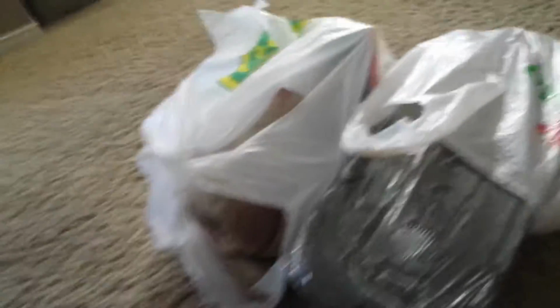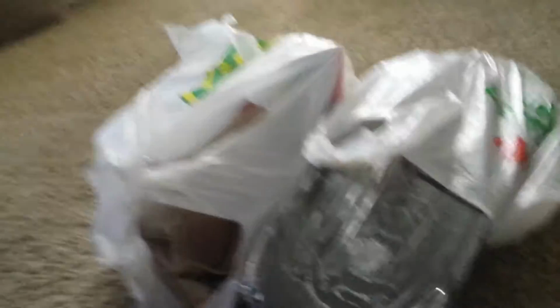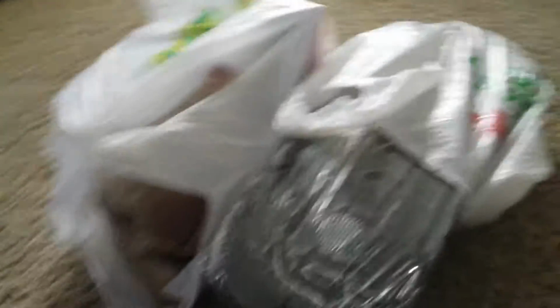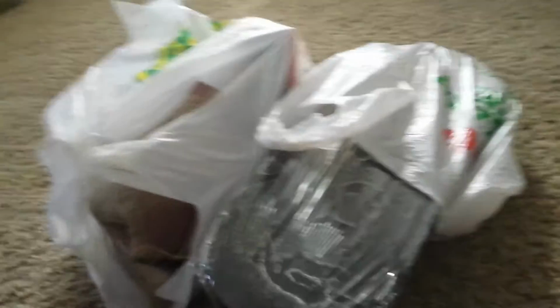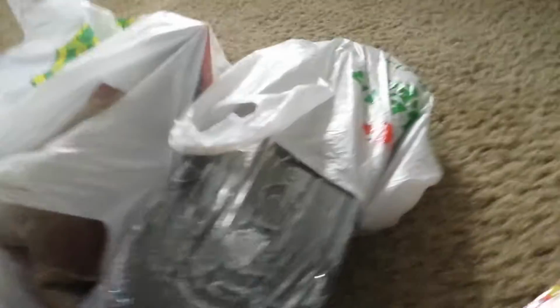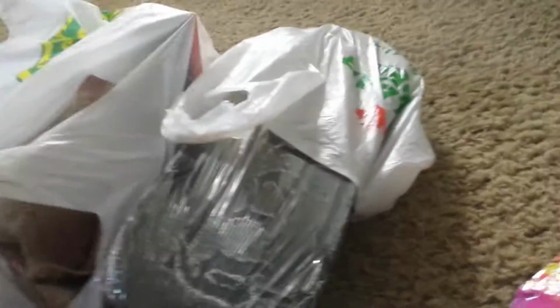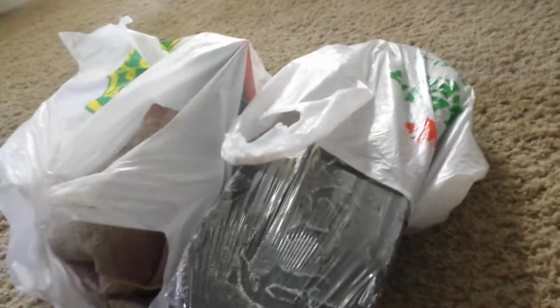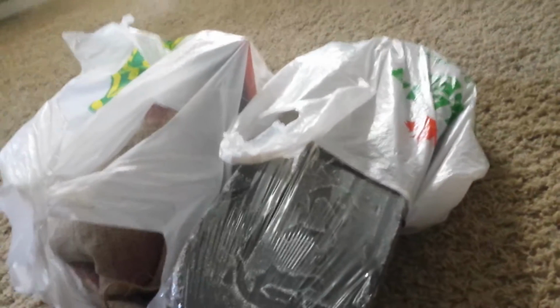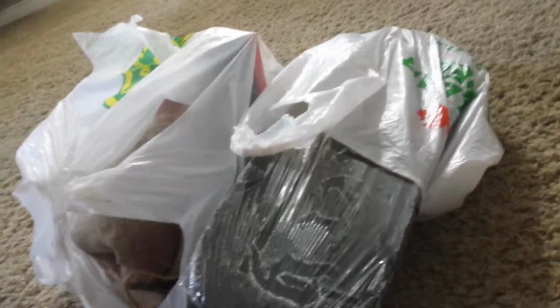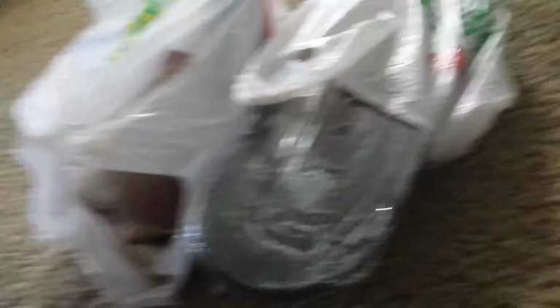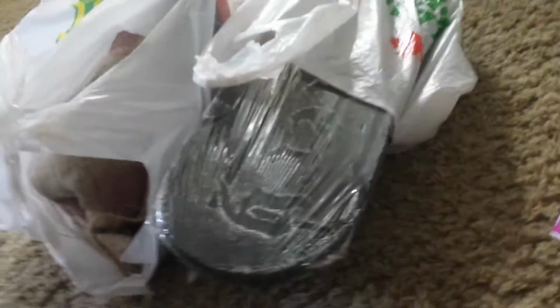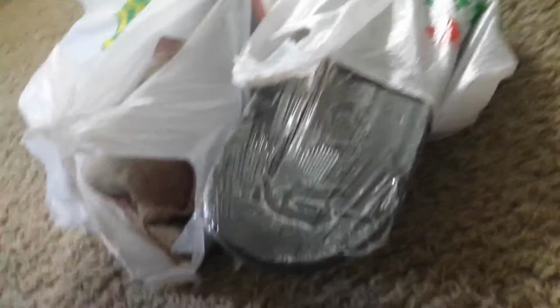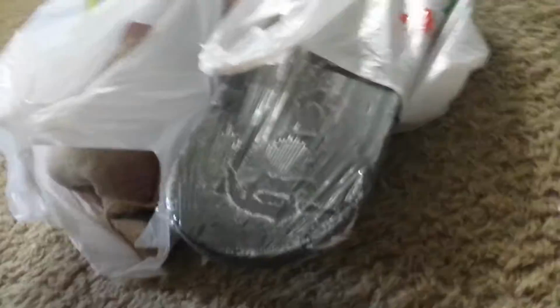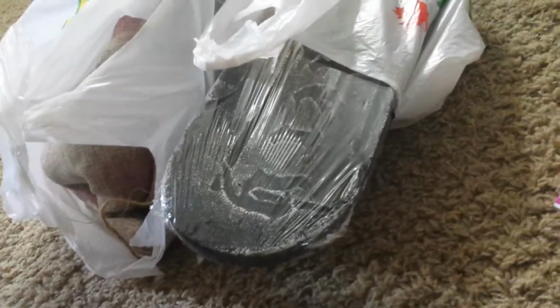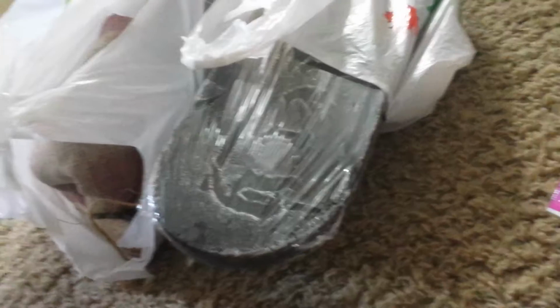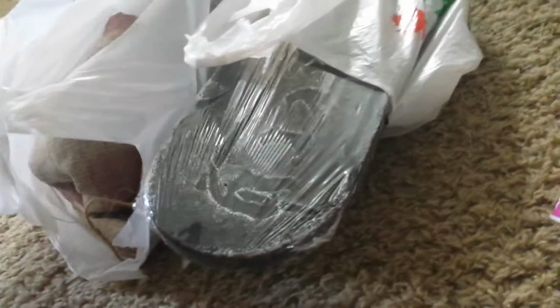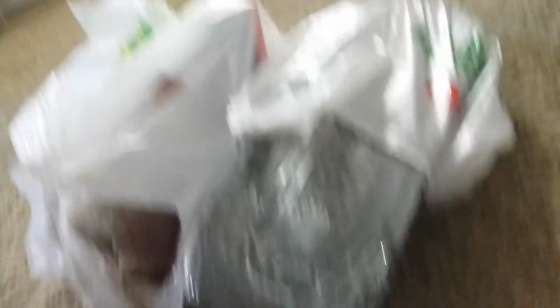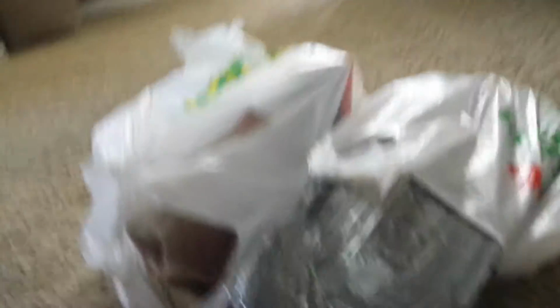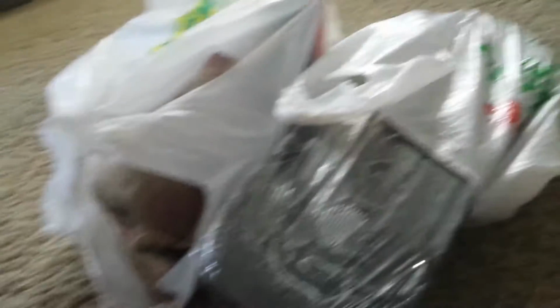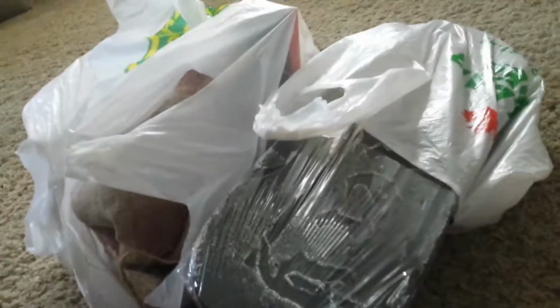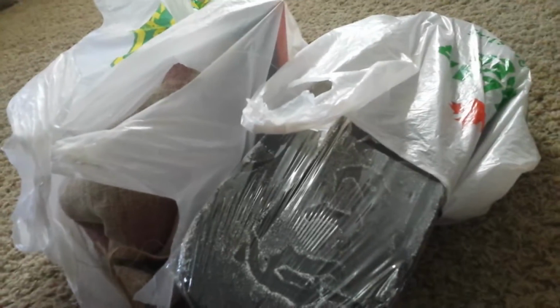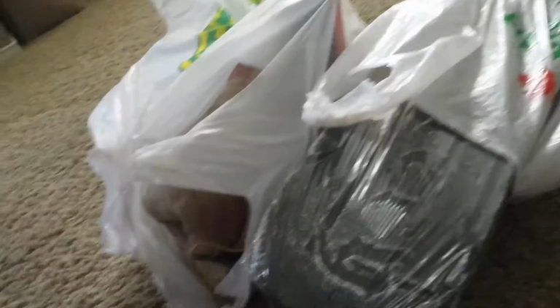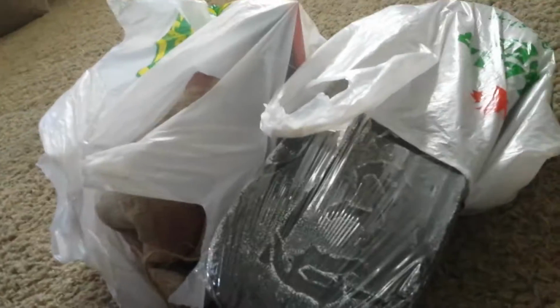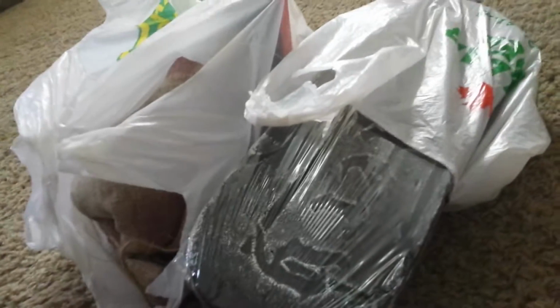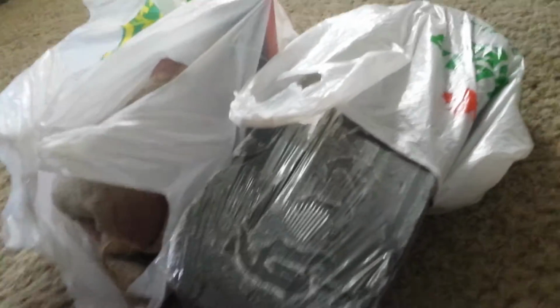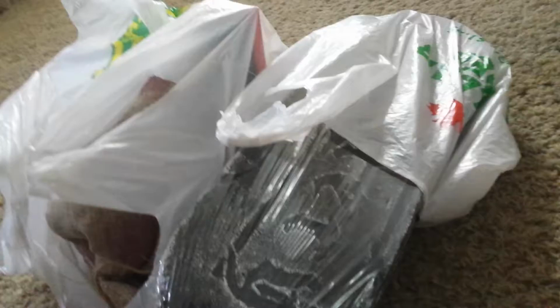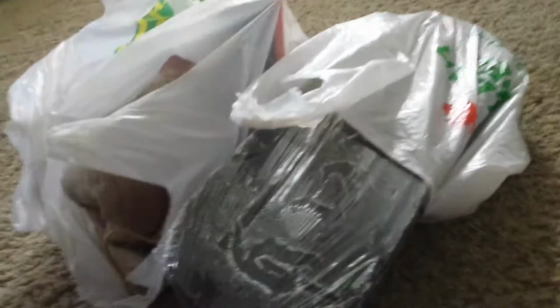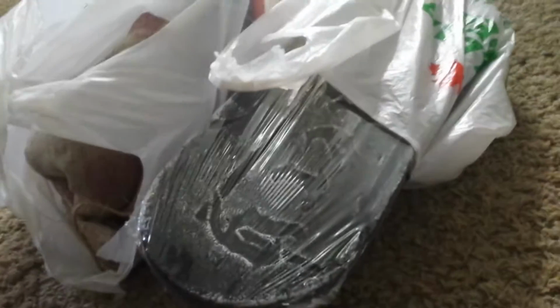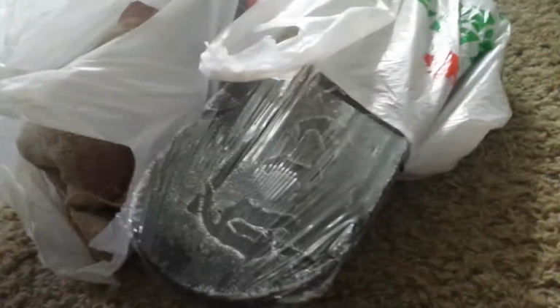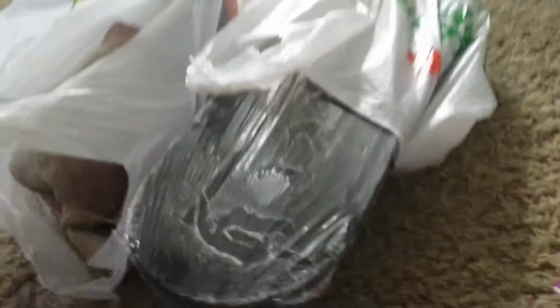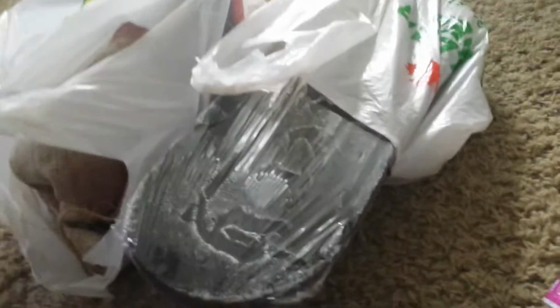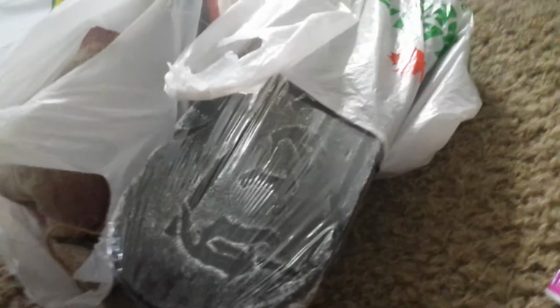I didn't get anything at Lowe's even though I went there. Yeah, I might get a Grave Raver, but I'm saving up for a Spirit Halloween prop — not telling you what it is. Went there yesterday, didn't have a lot of stuff, but I'm going again tomorrow.